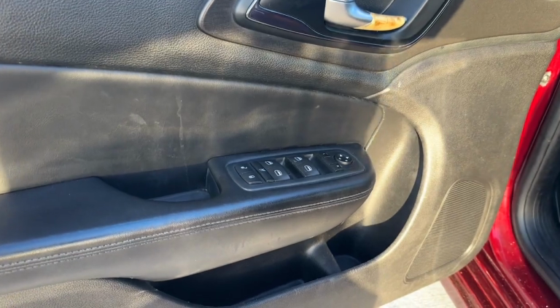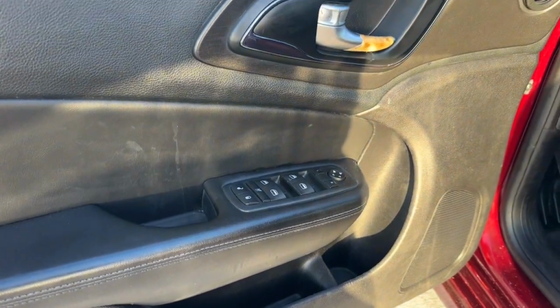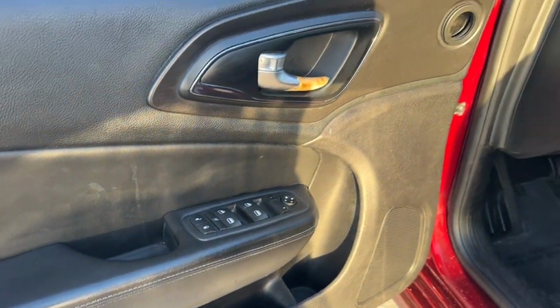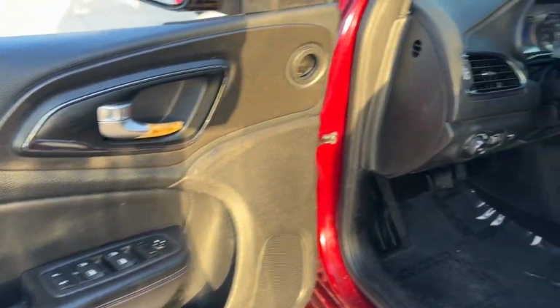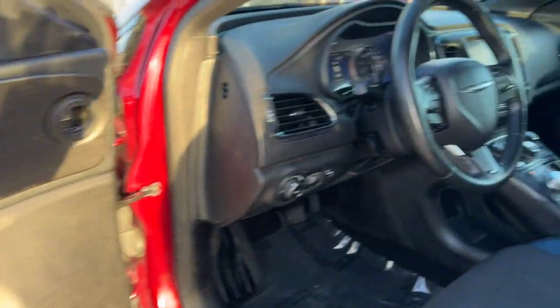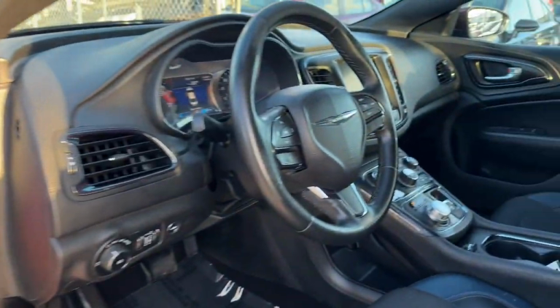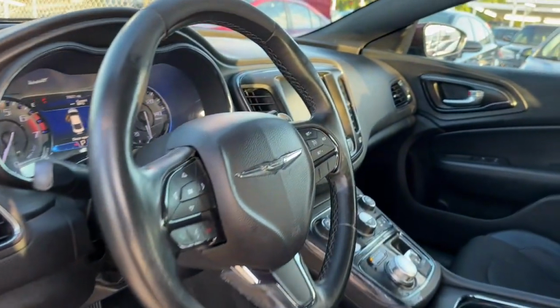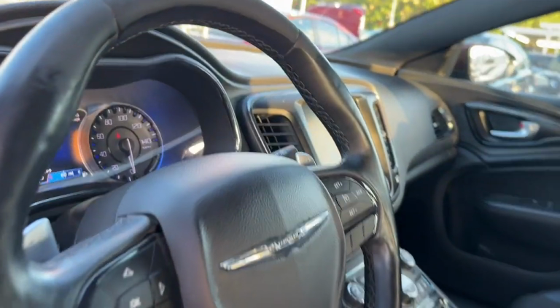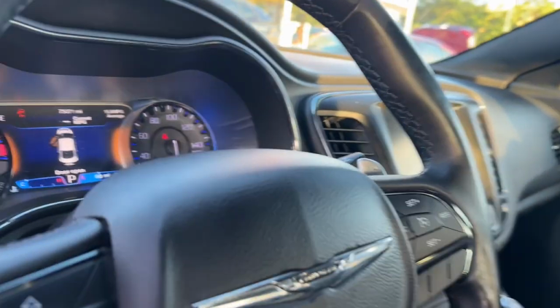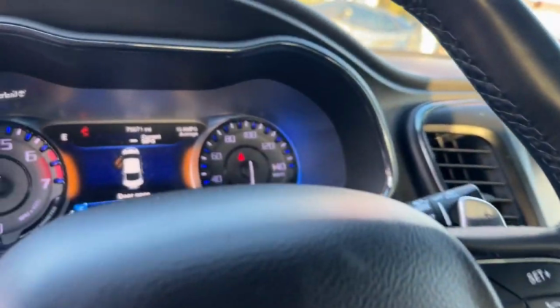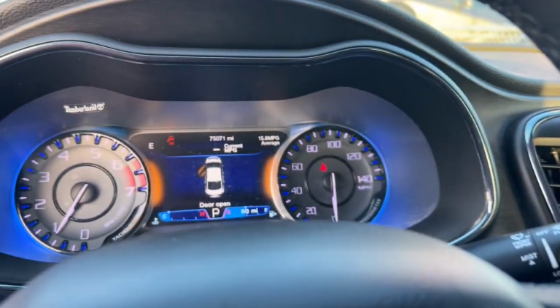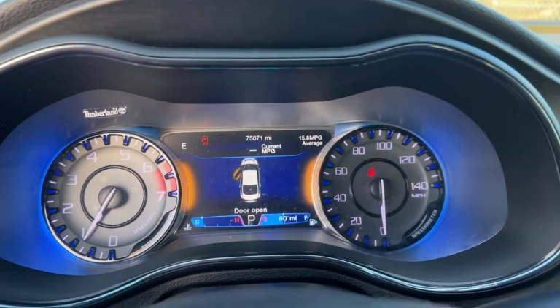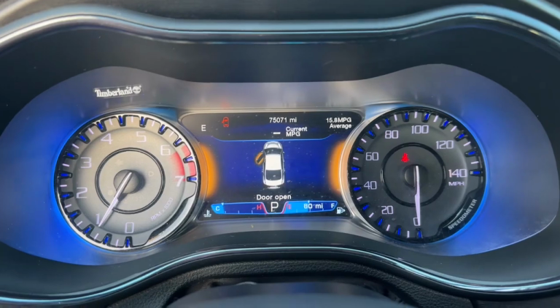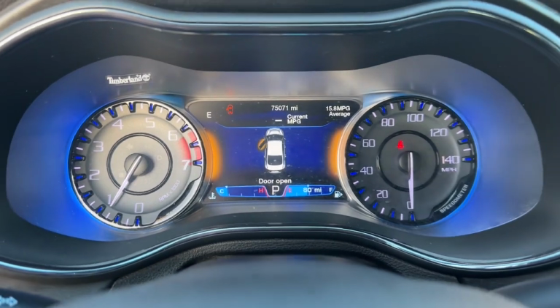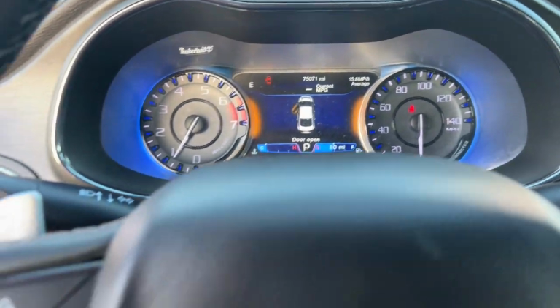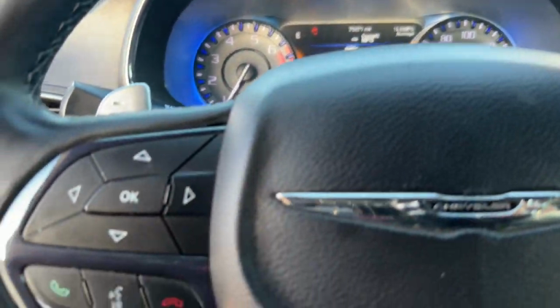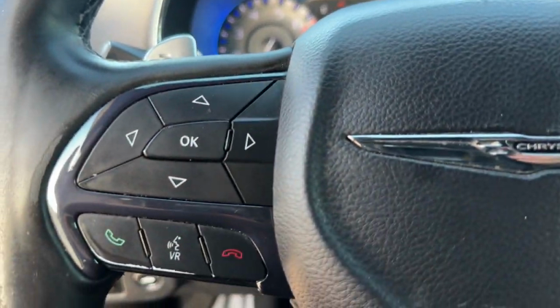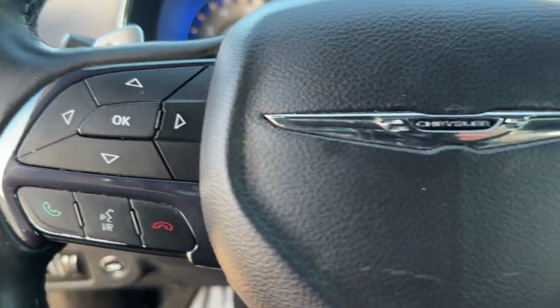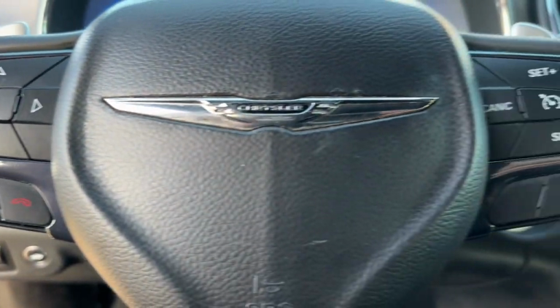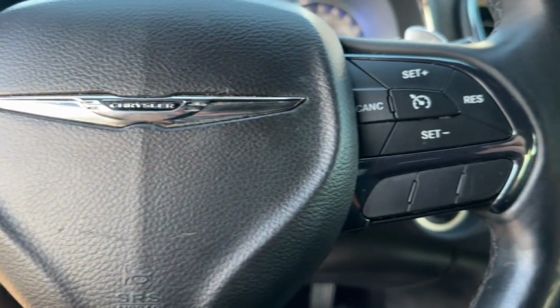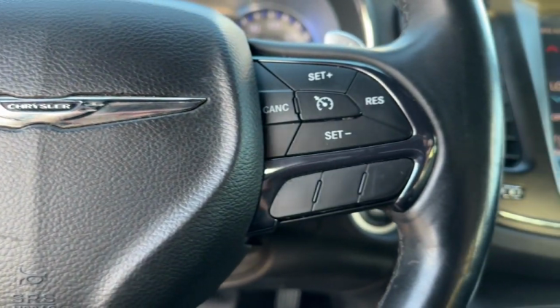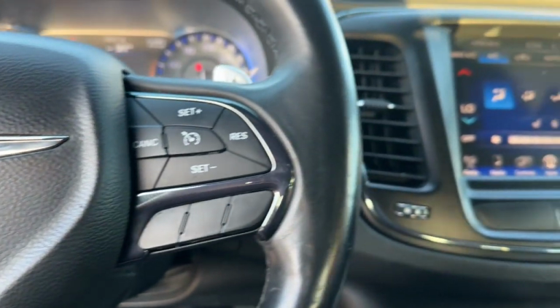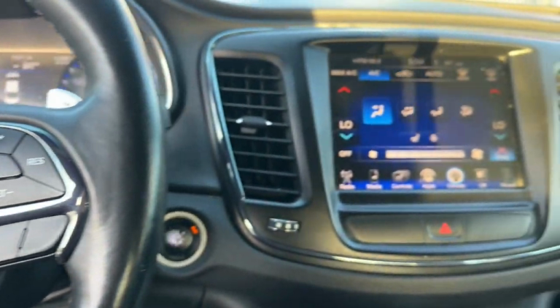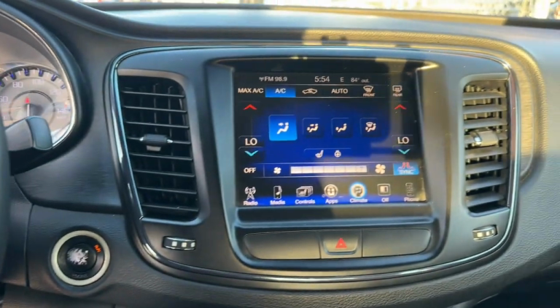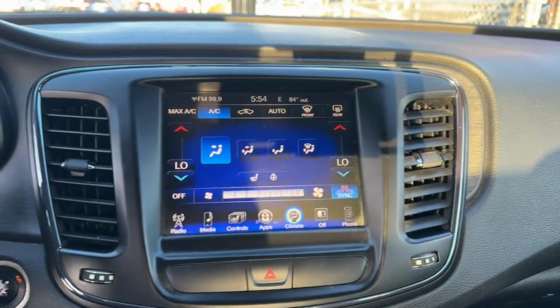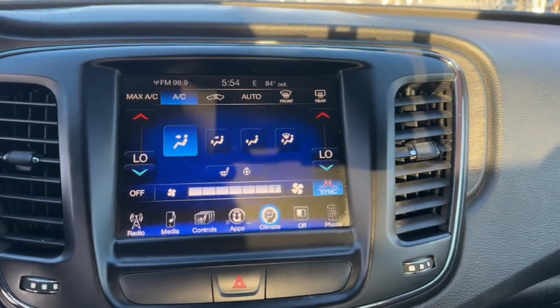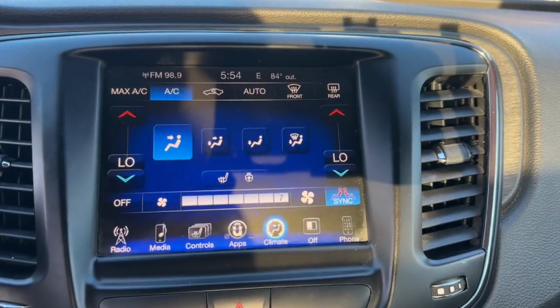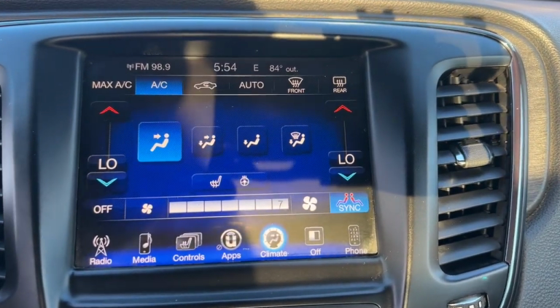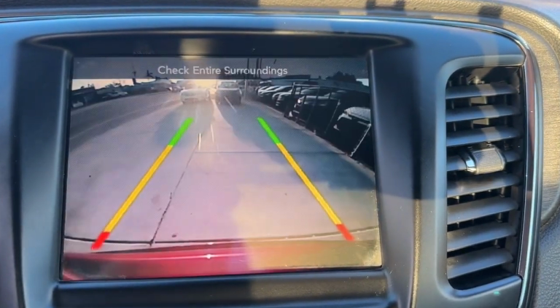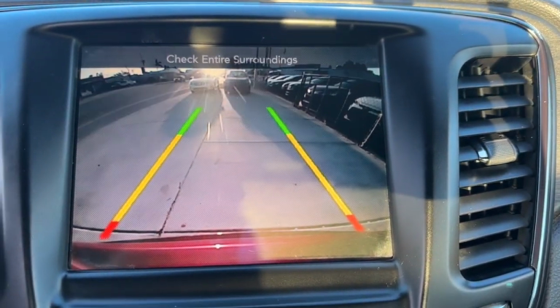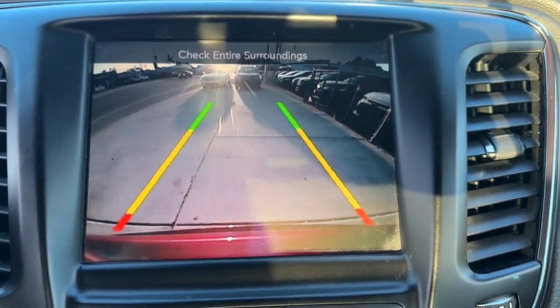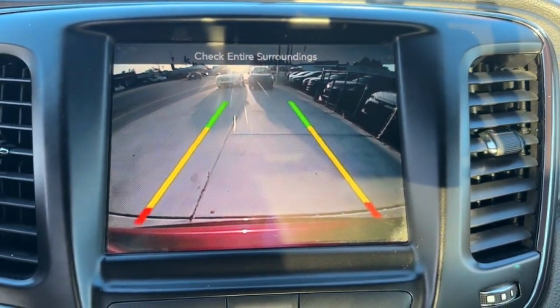This stylish 200 delivers a relaxing driving experience thanks to its smooth performance and quiet, spacious cabin. Convenient and easy to love, this sleek sedan is perfect for your daily commute.